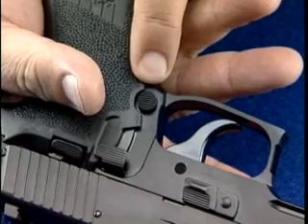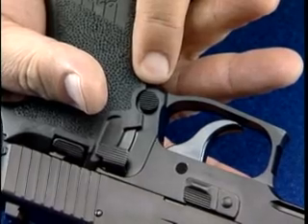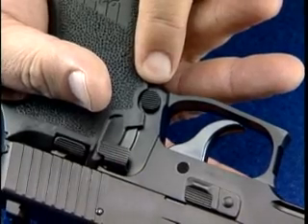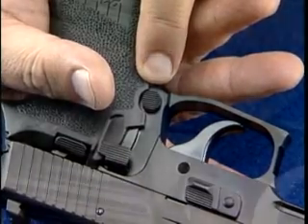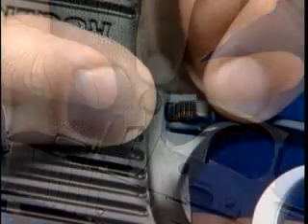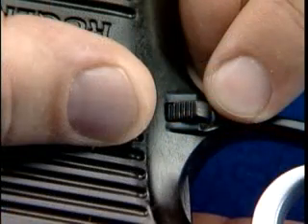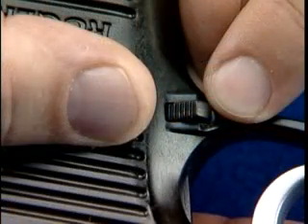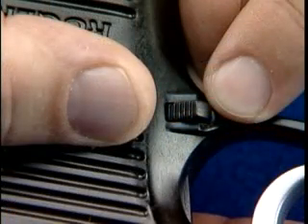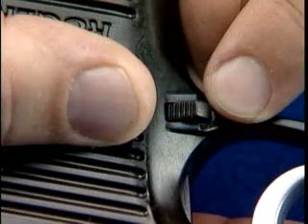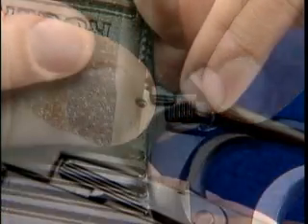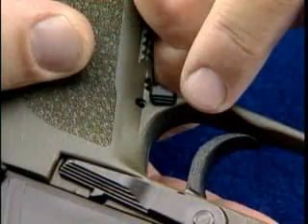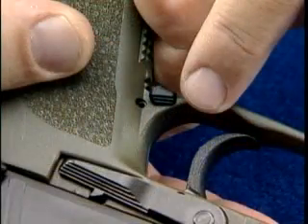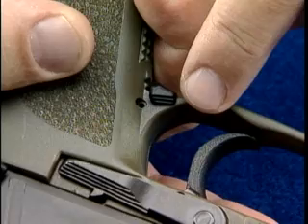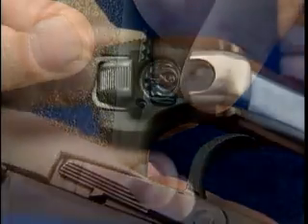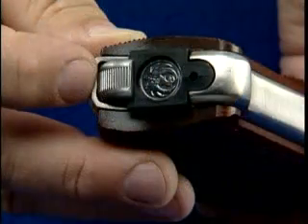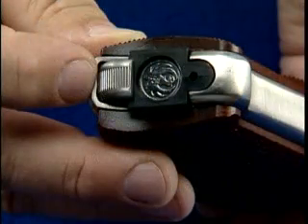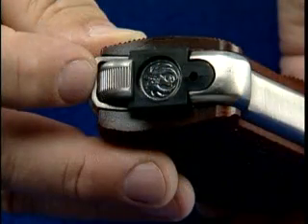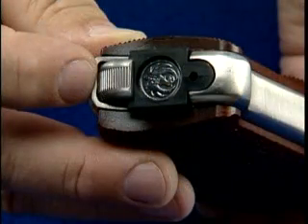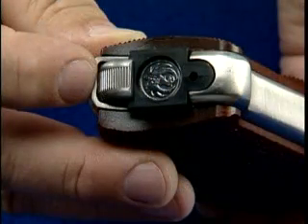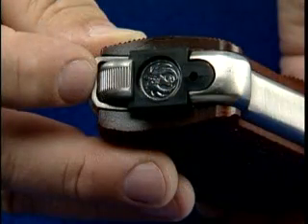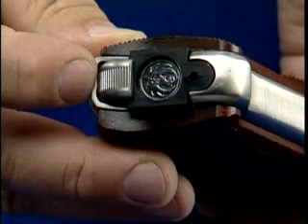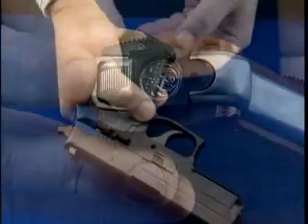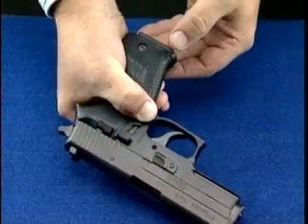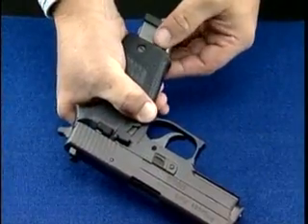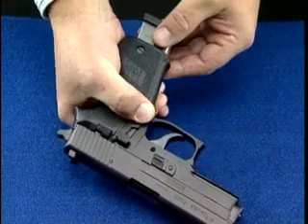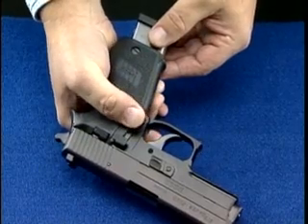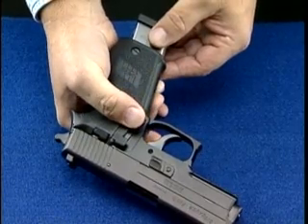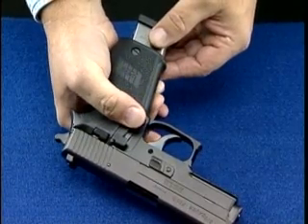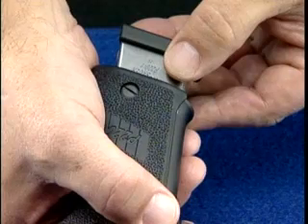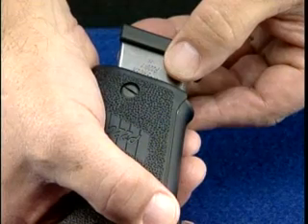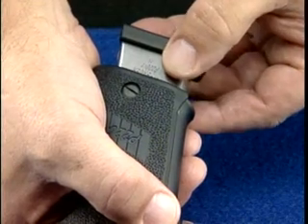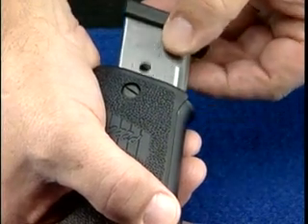Most models will have a button here, but there are other variations. Some pistols may have the magazine release on the heel of the grip. The magazine should drop free of the pistol; however, it may be necessary to pull it out by hand.